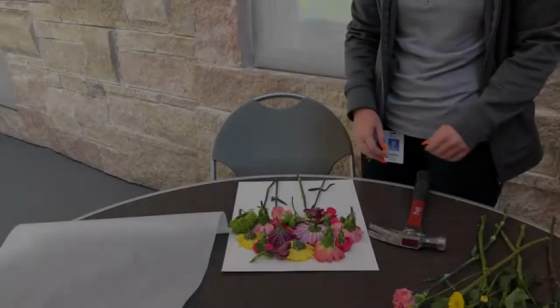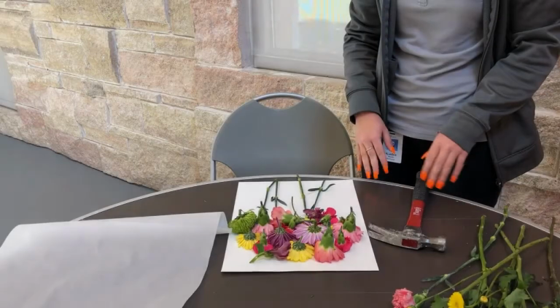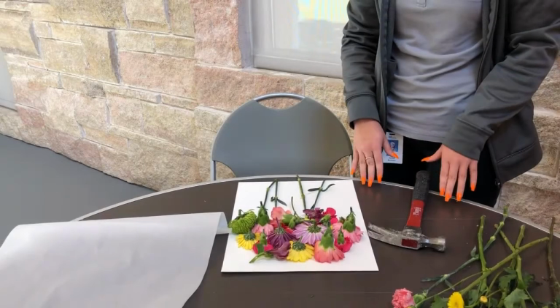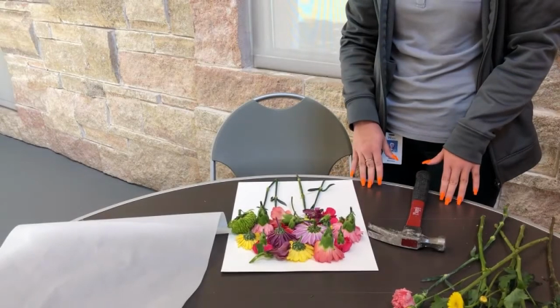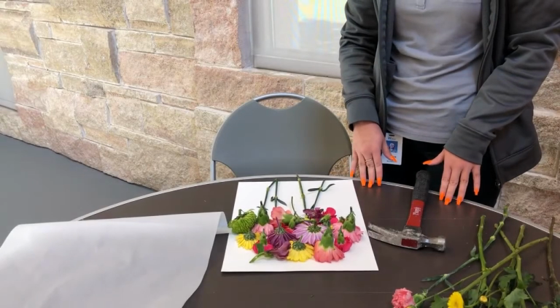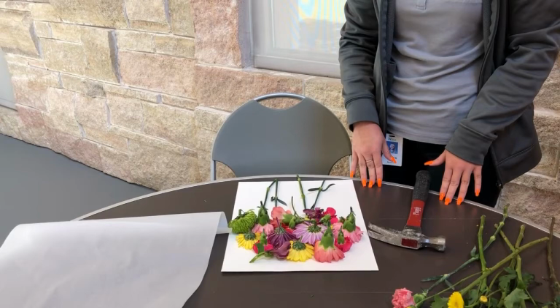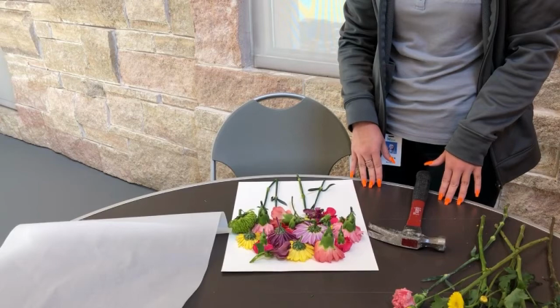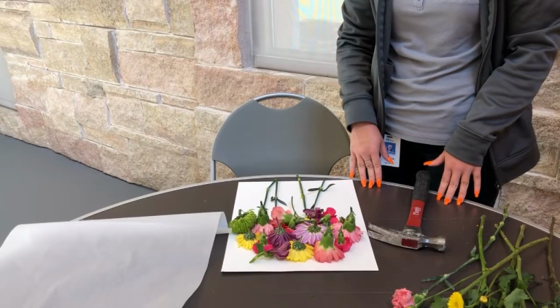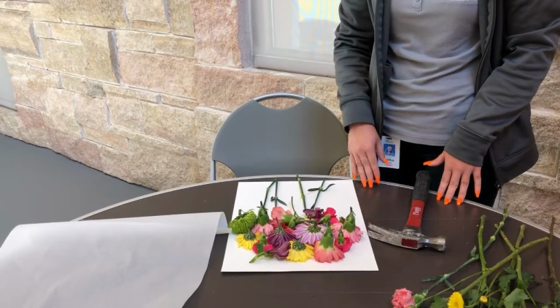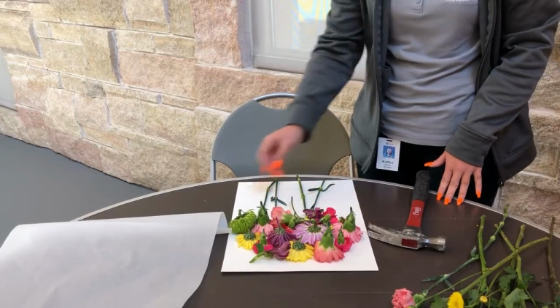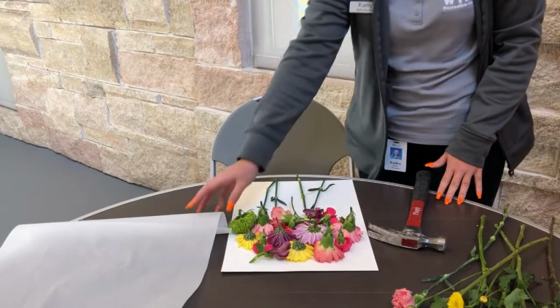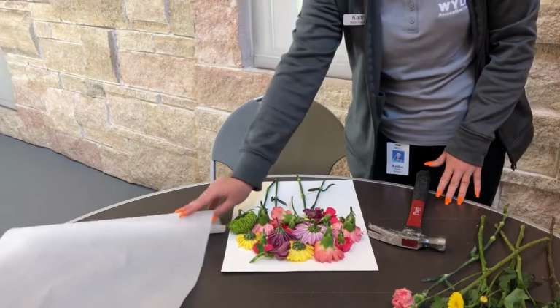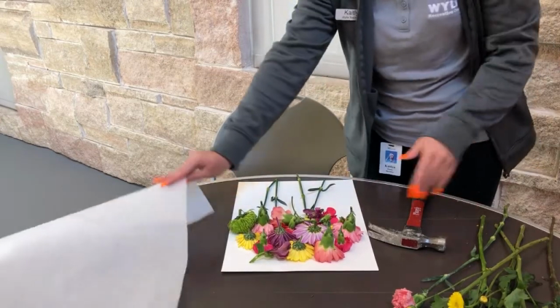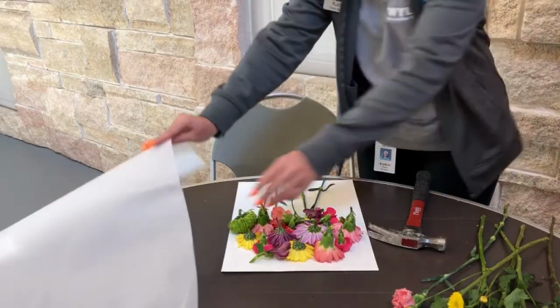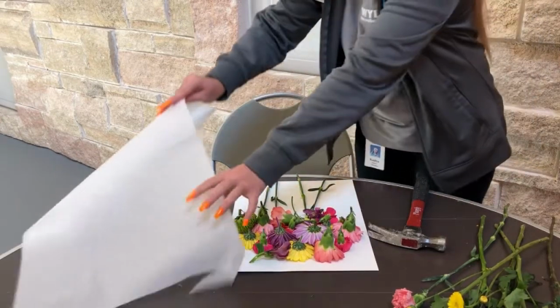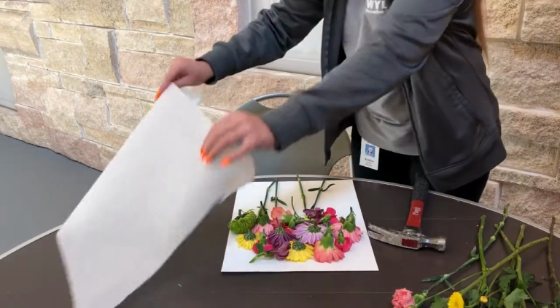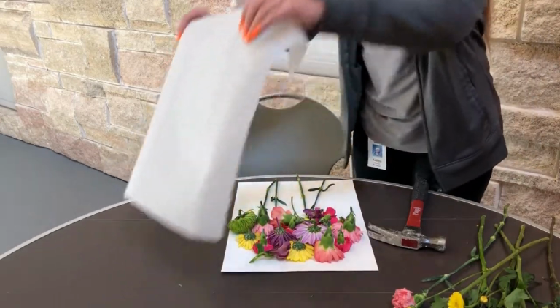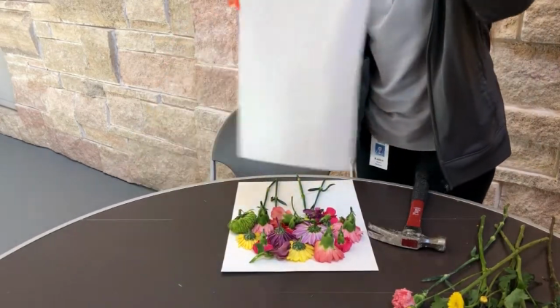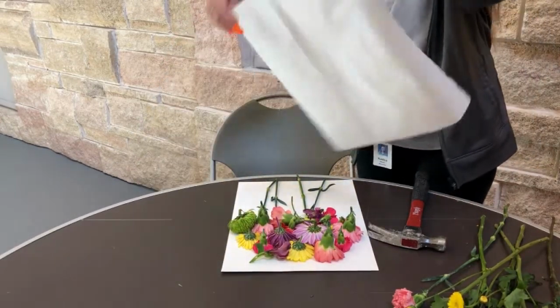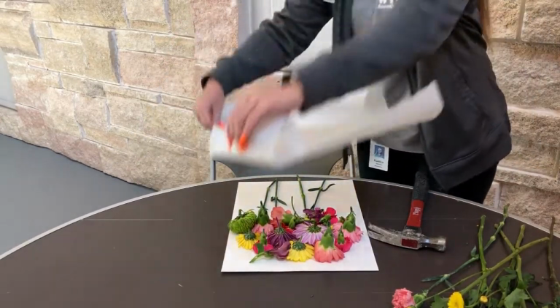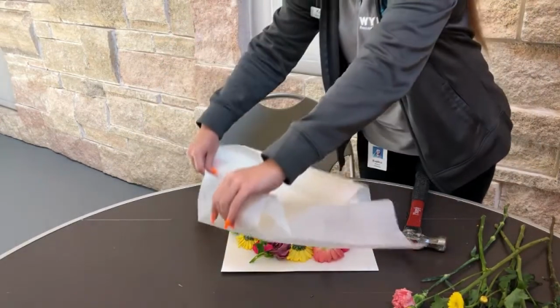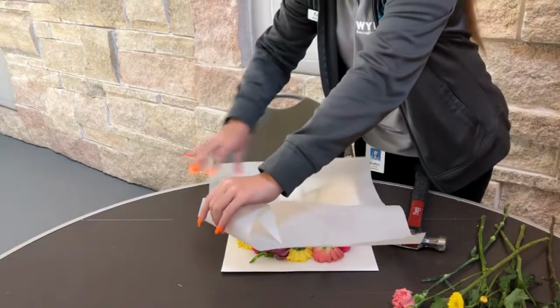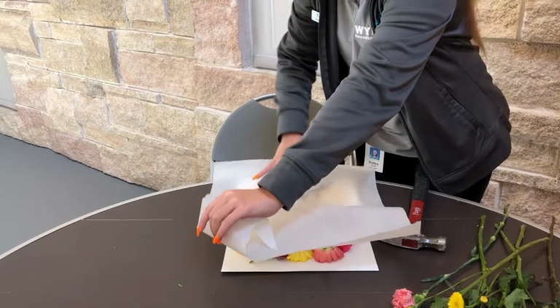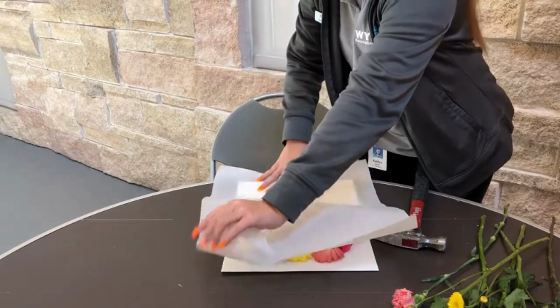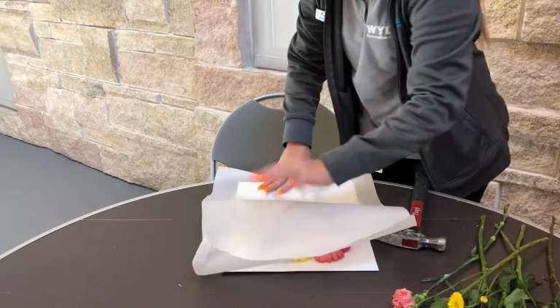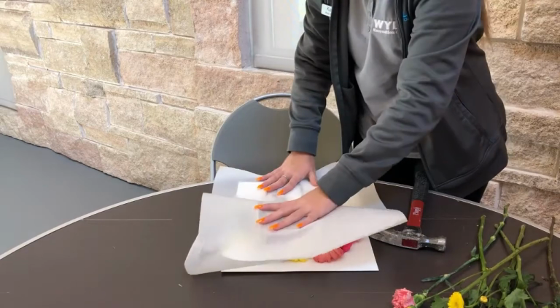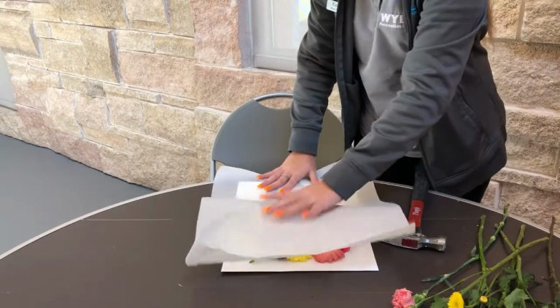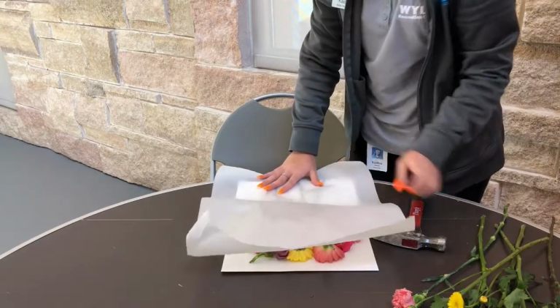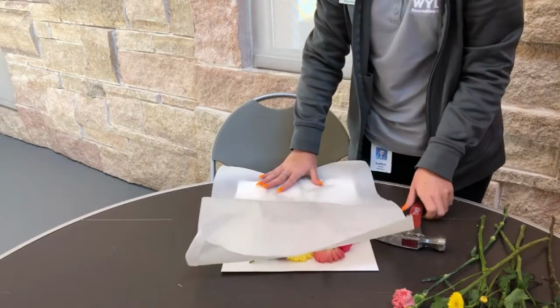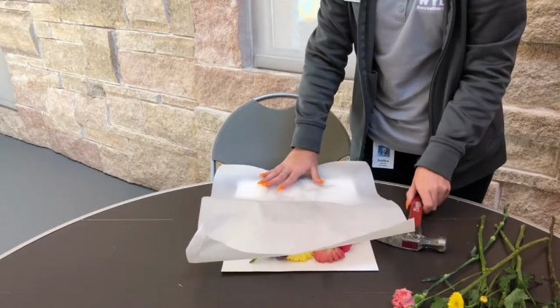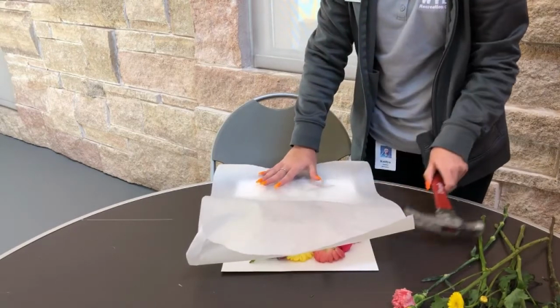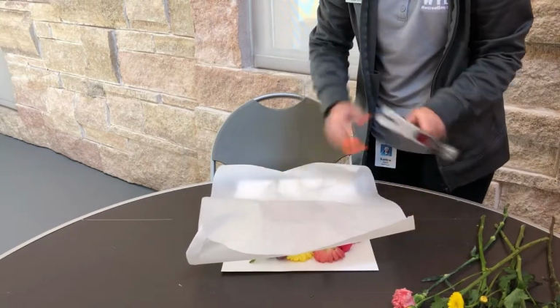After you have arranged your flowers in the way that you want them, just grab your wax paper, place it over your design, and just start to hammer.